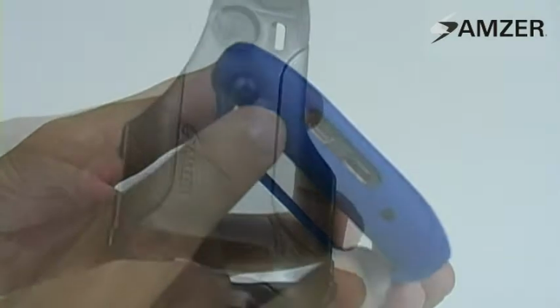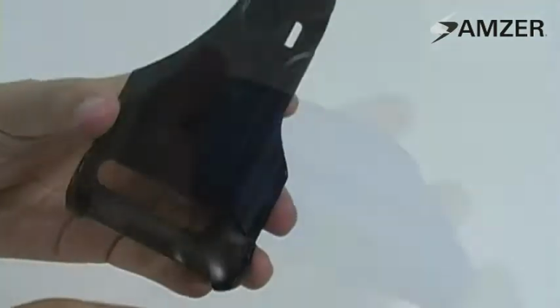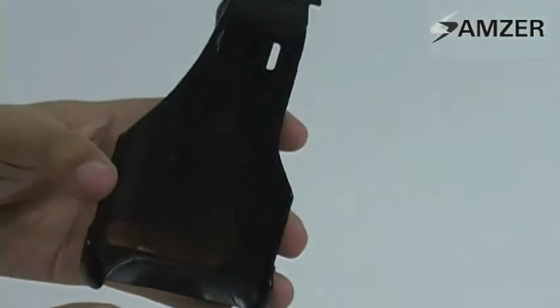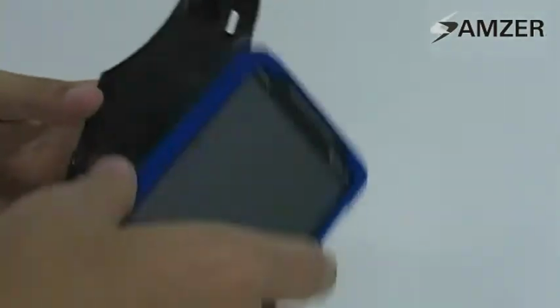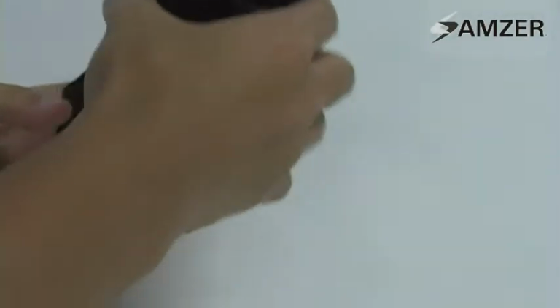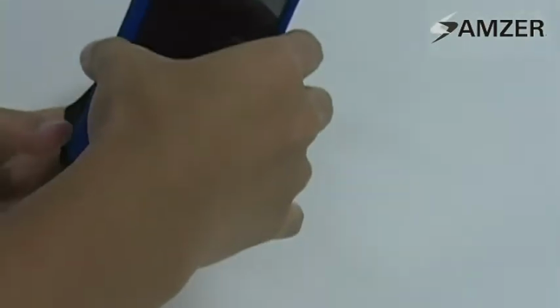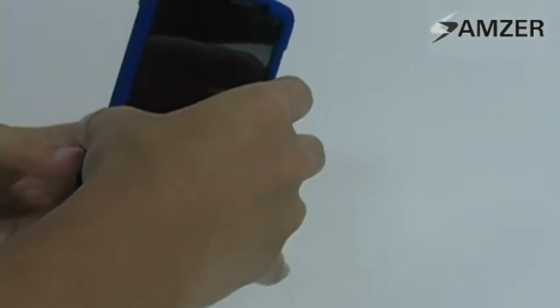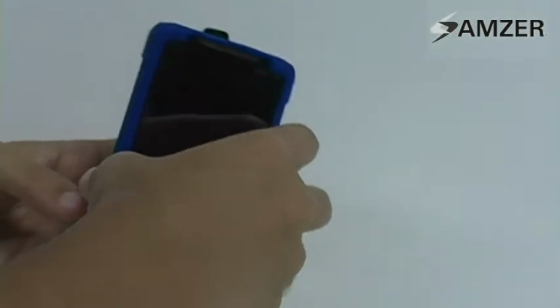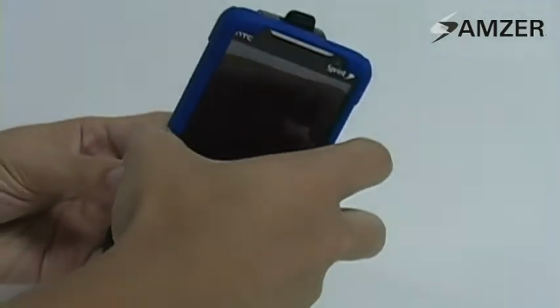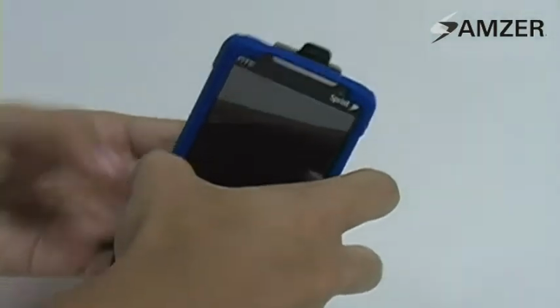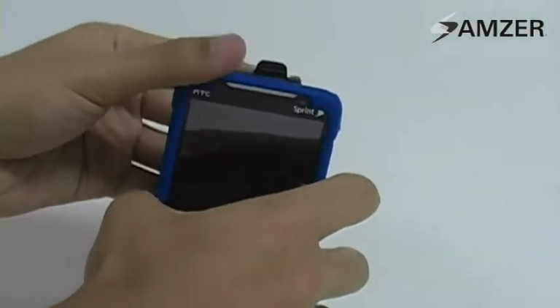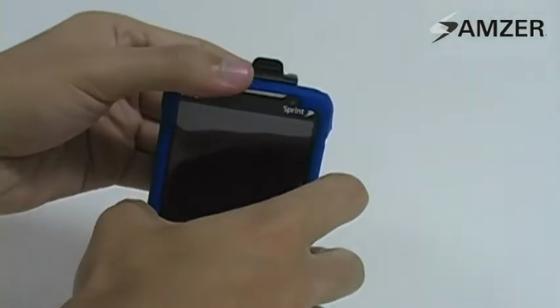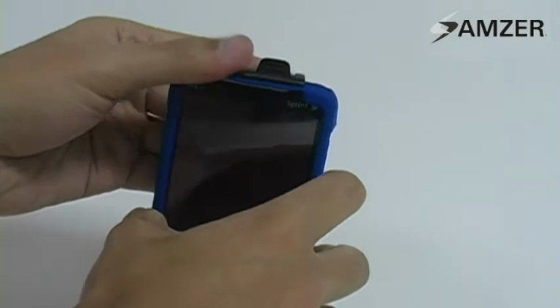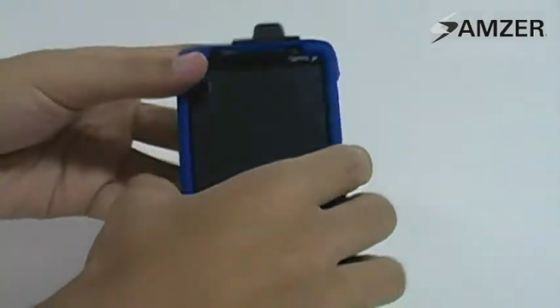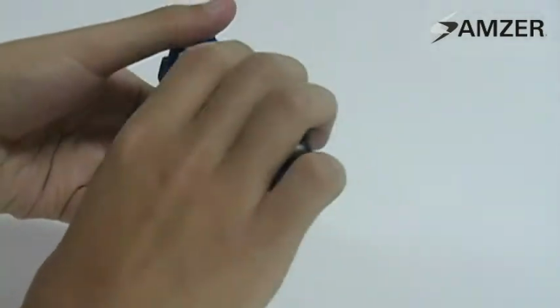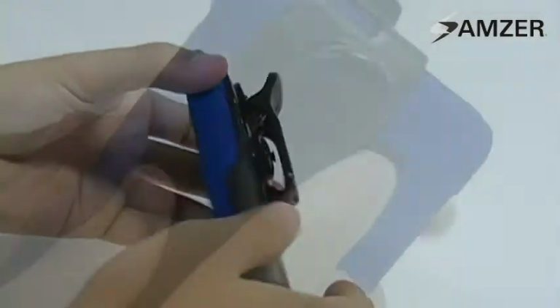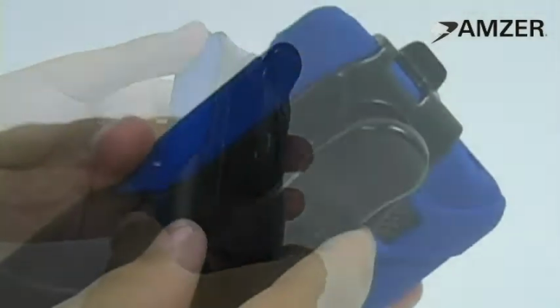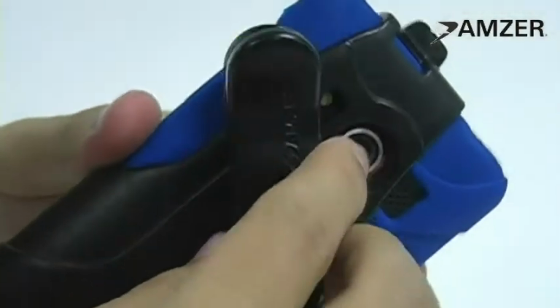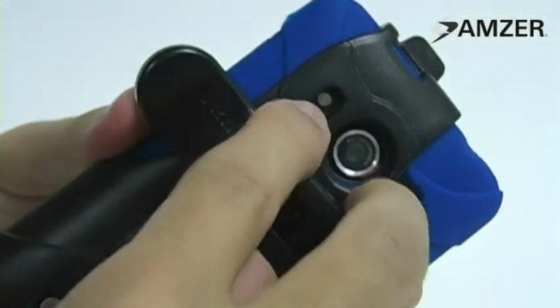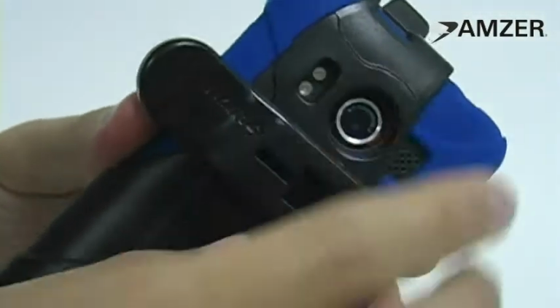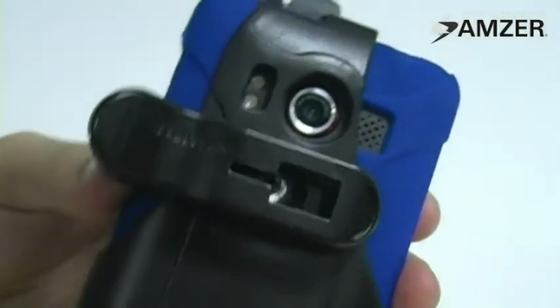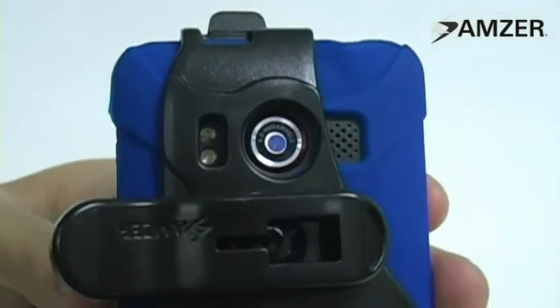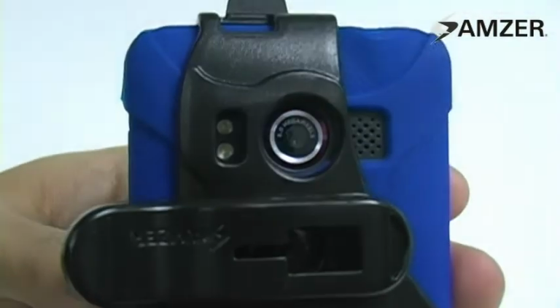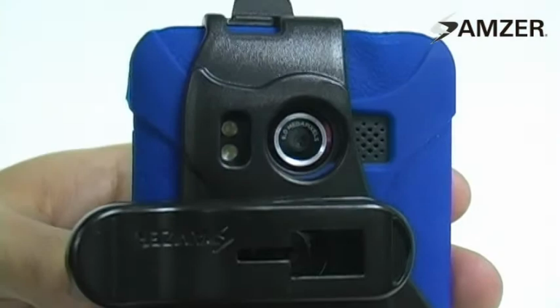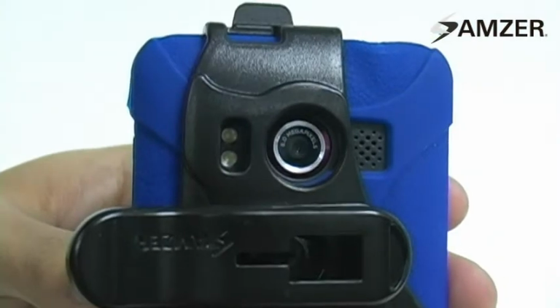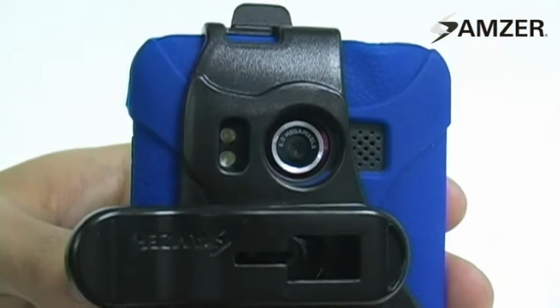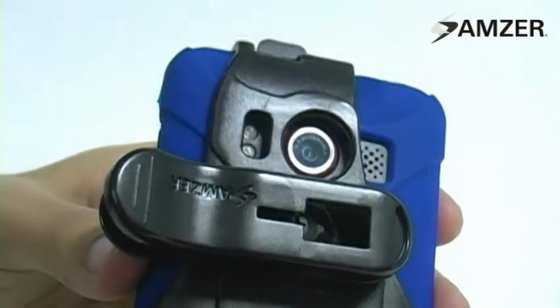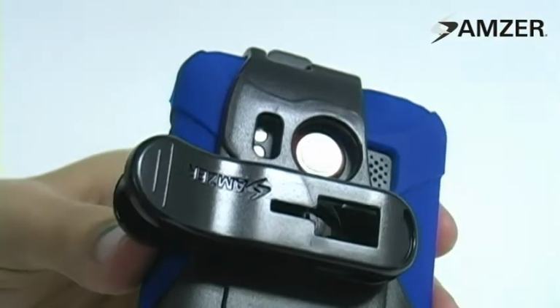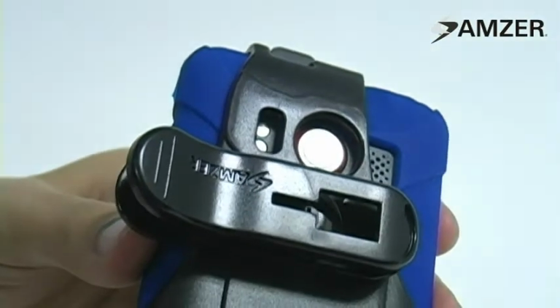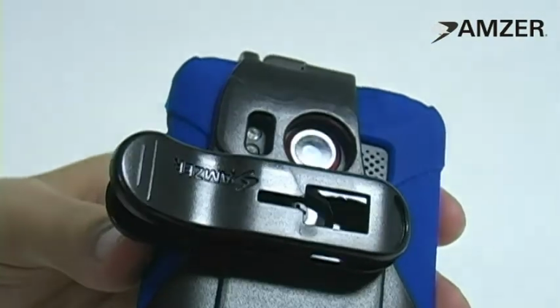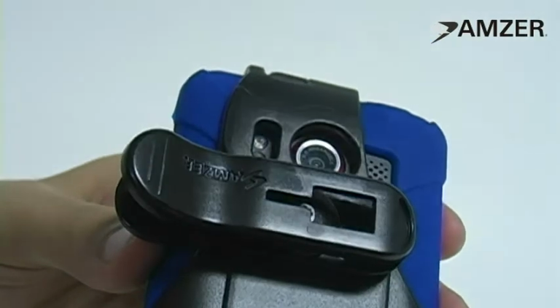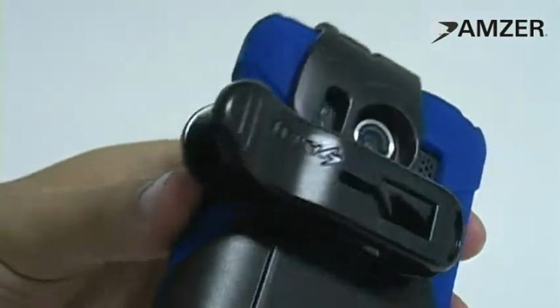This combo also comes with a slim, face-out, swivel holster. This holster features a 180-degree rotating spring belt clip, which ensures nothing is in your way when taking pictures with your phone.